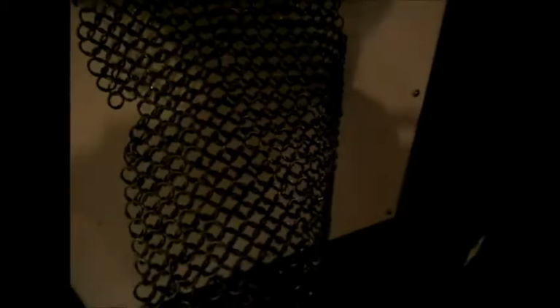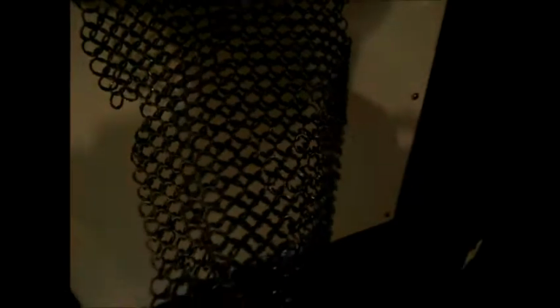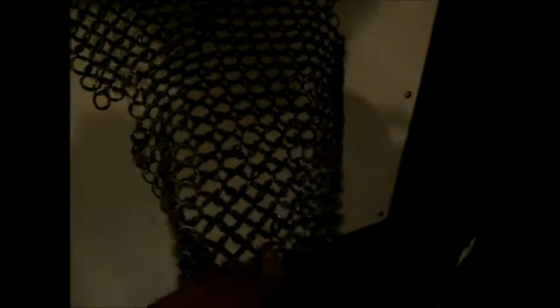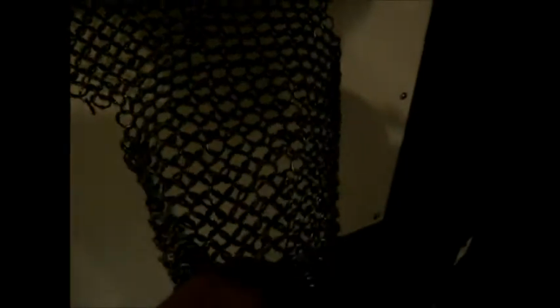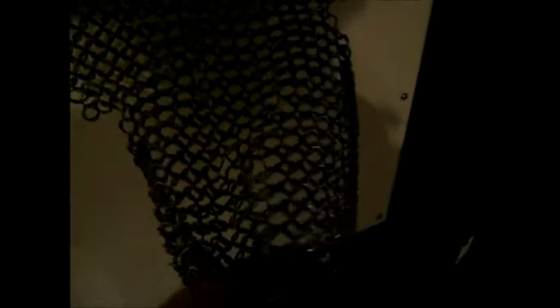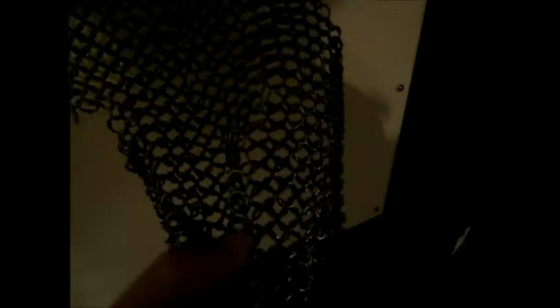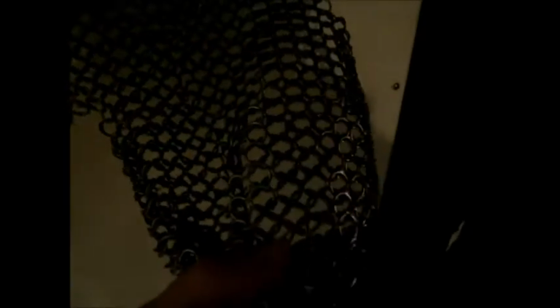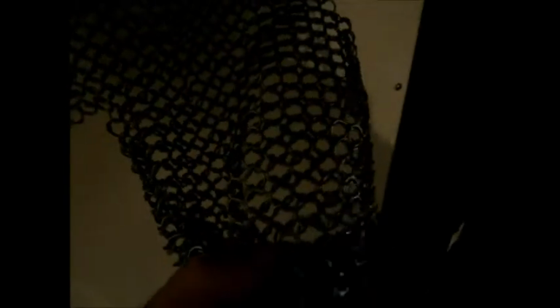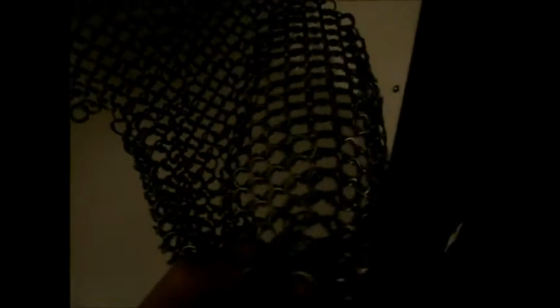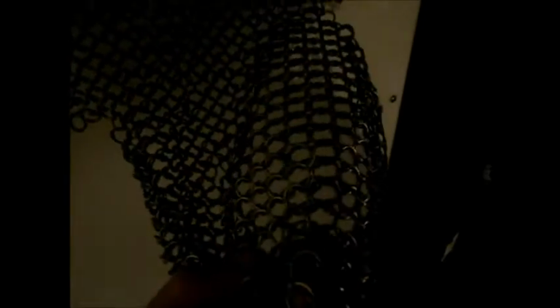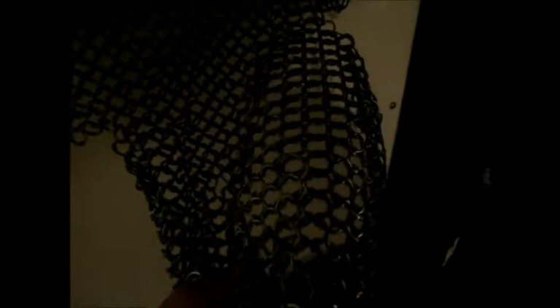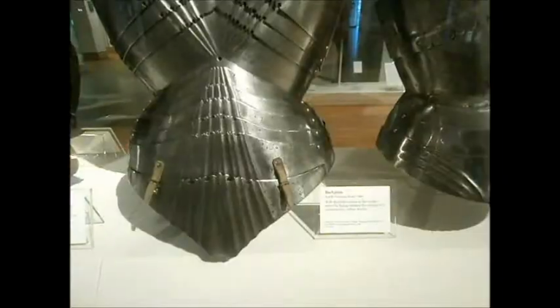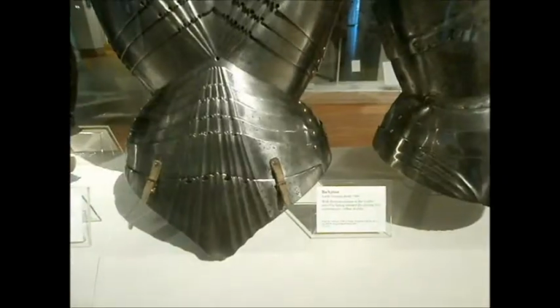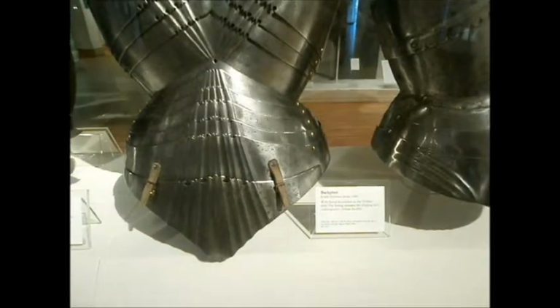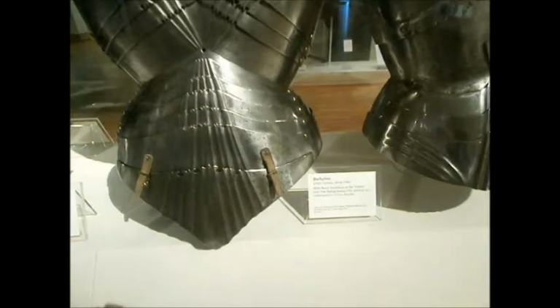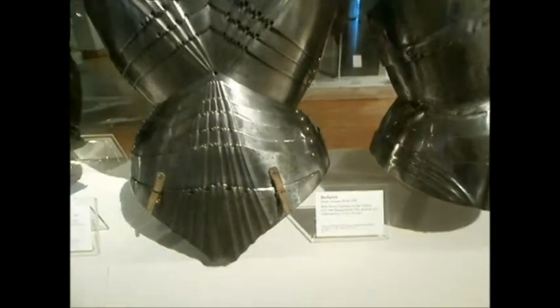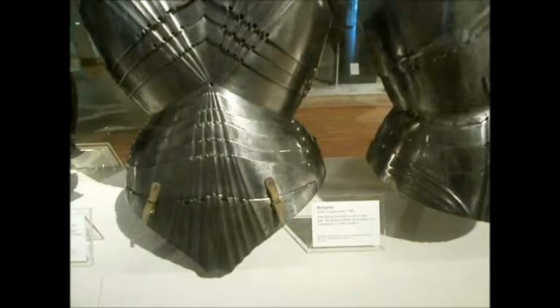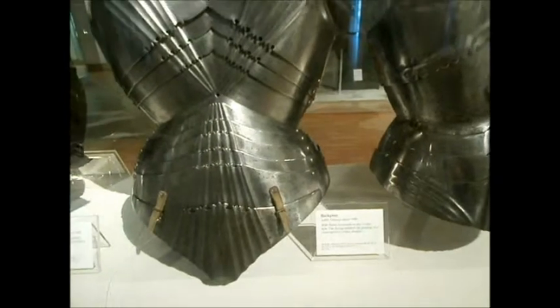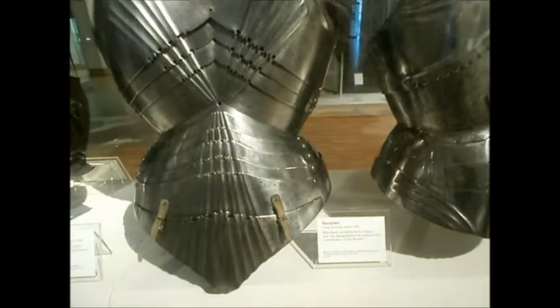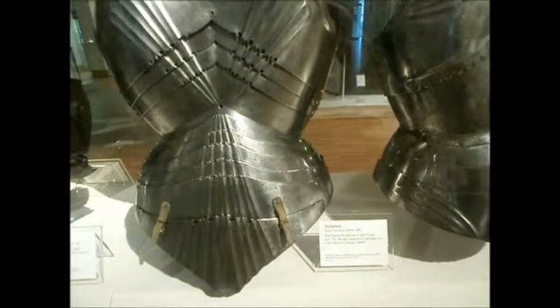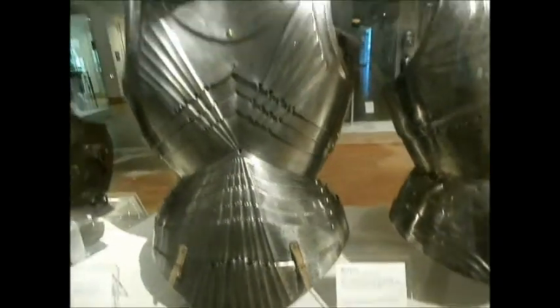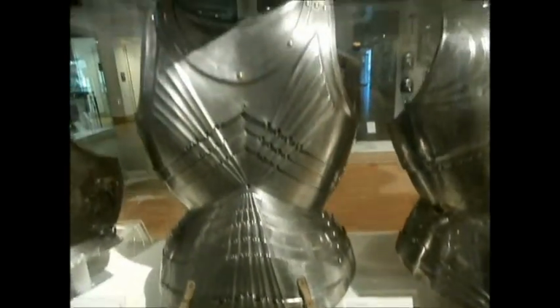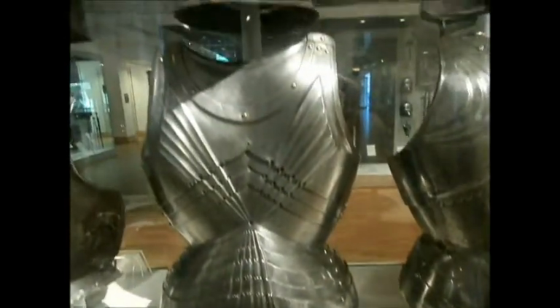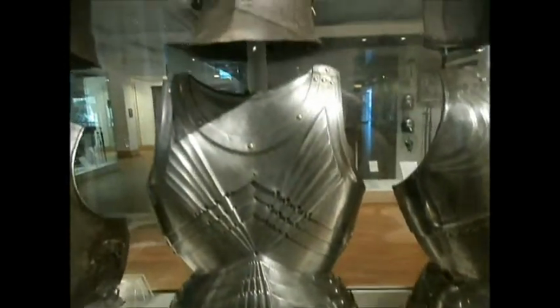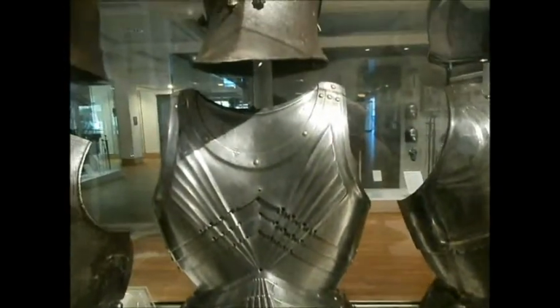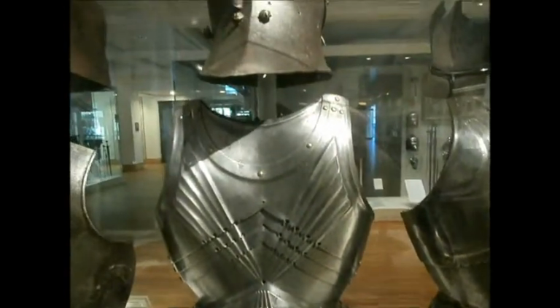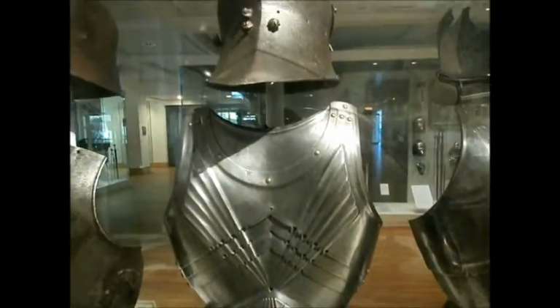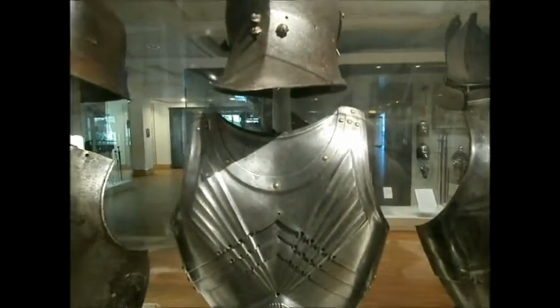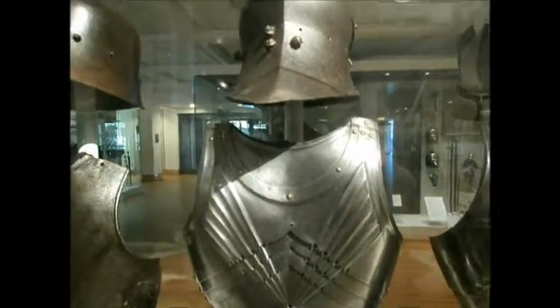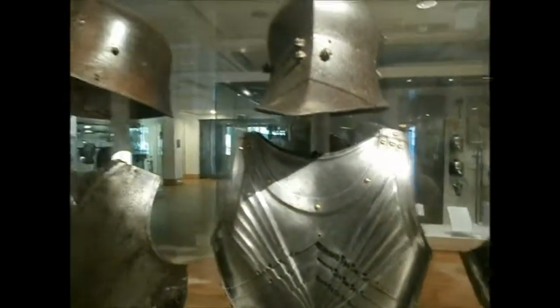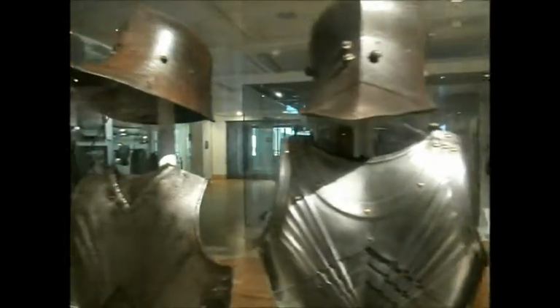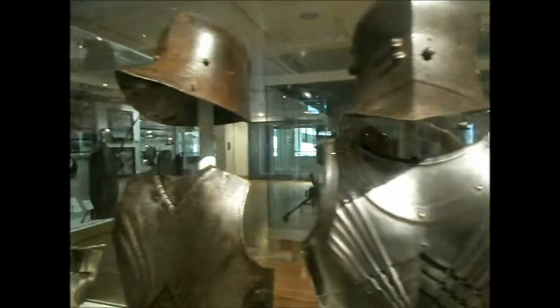After this you get chainmail appearing. After the chainmail you've got plate armour appearing, before eventually getting full suits of armour appearing.